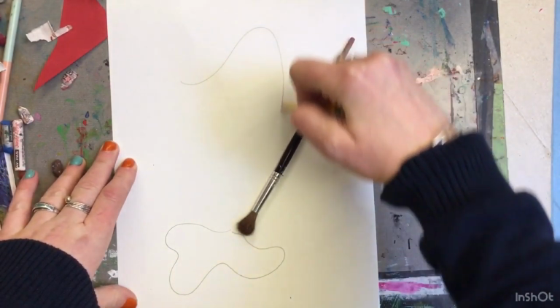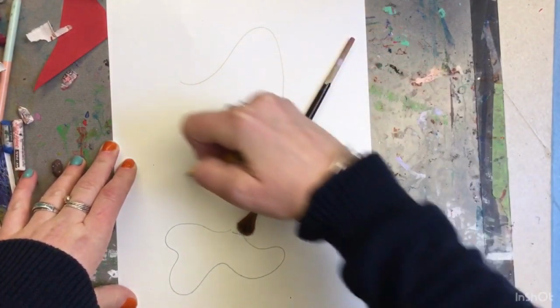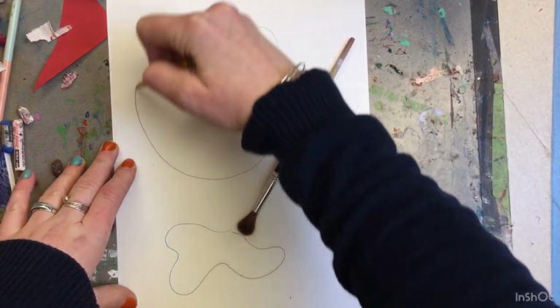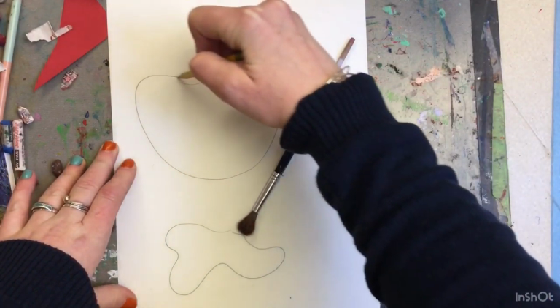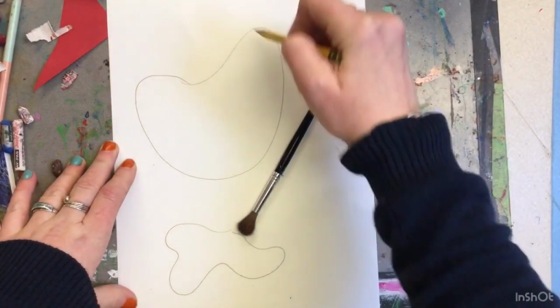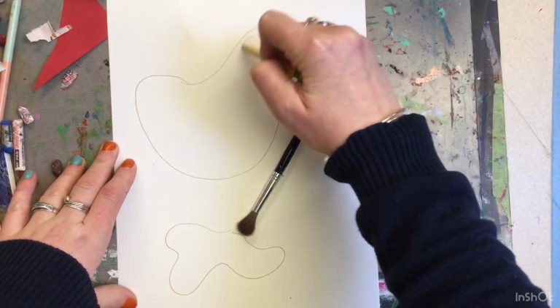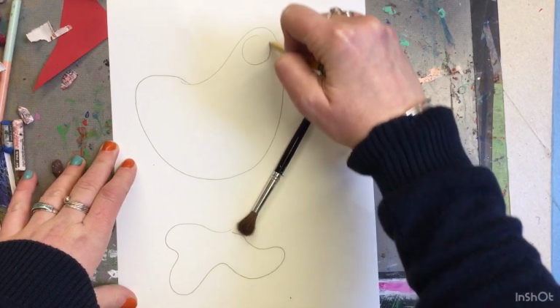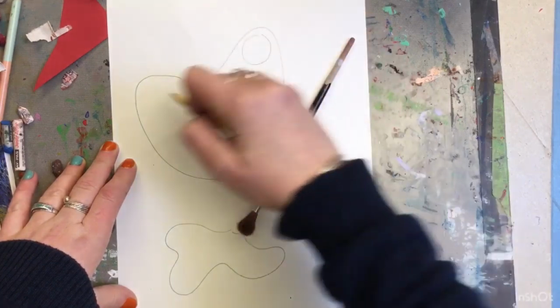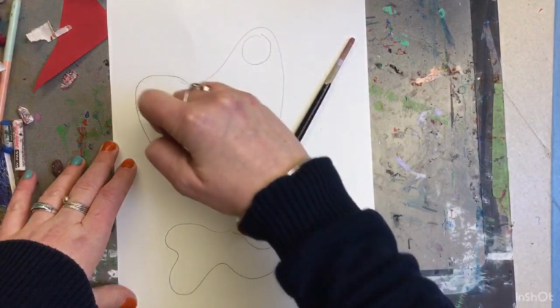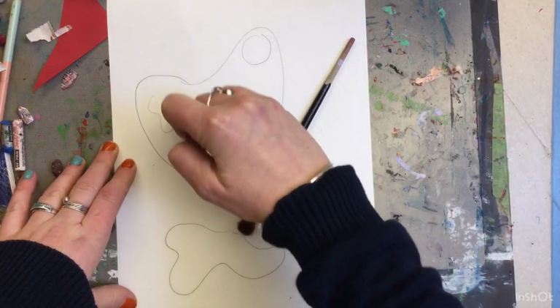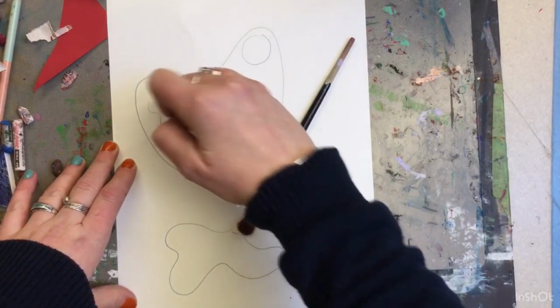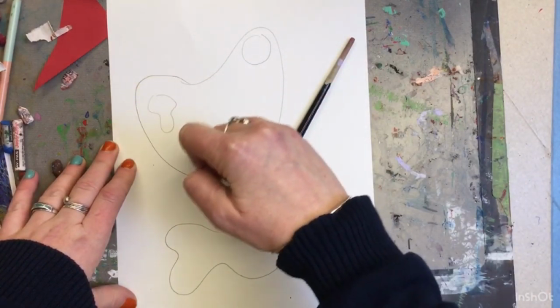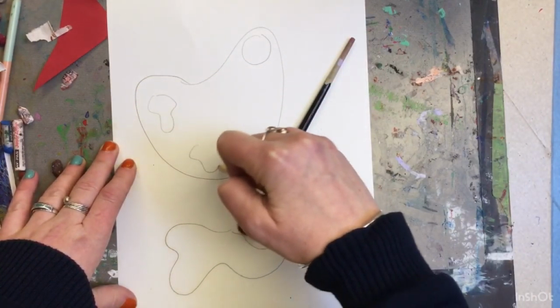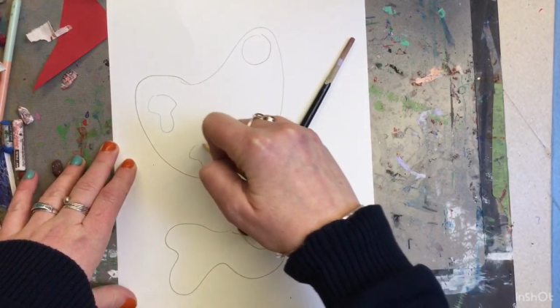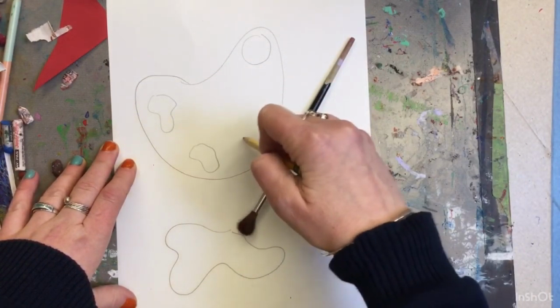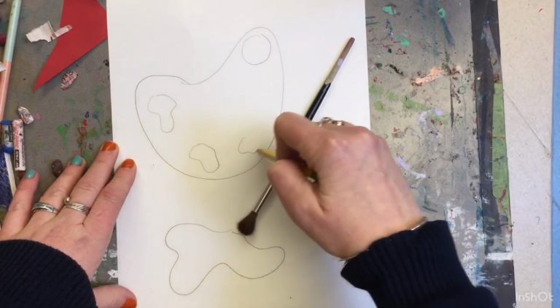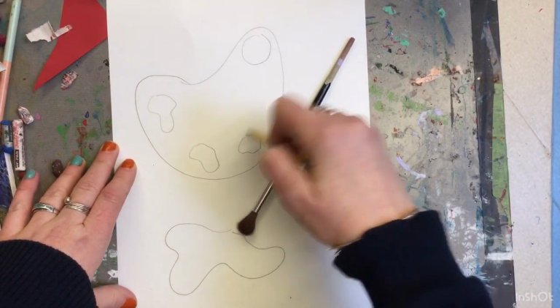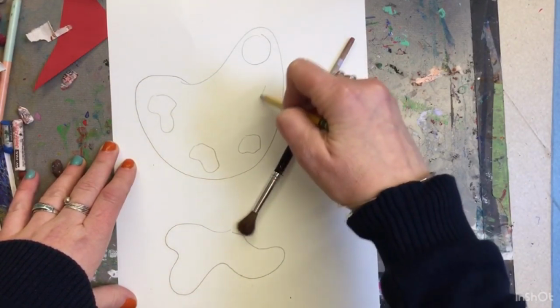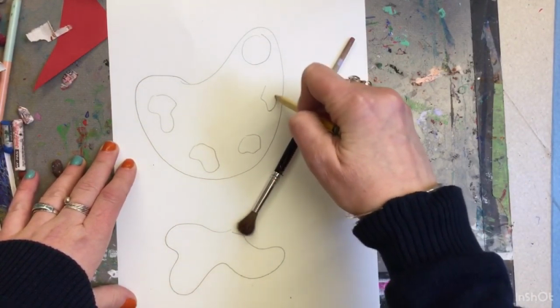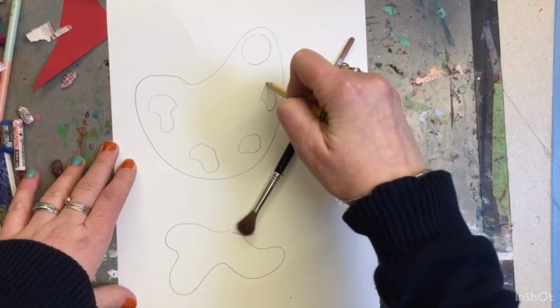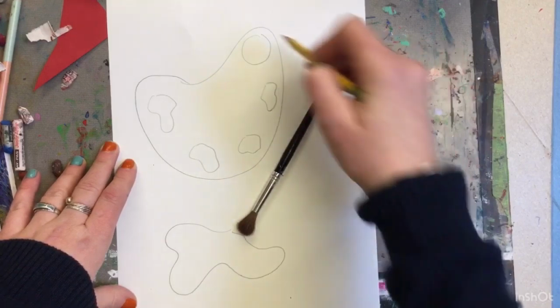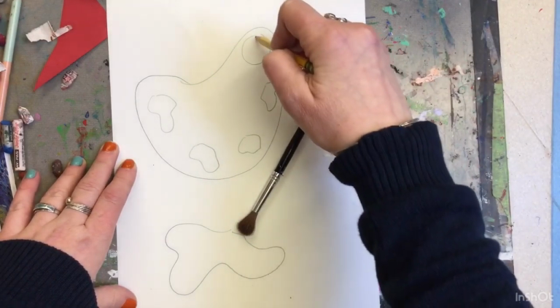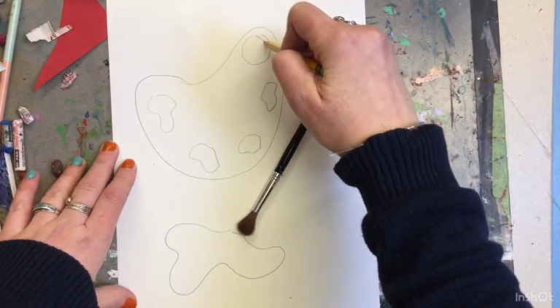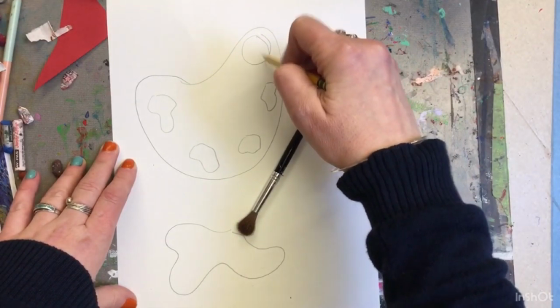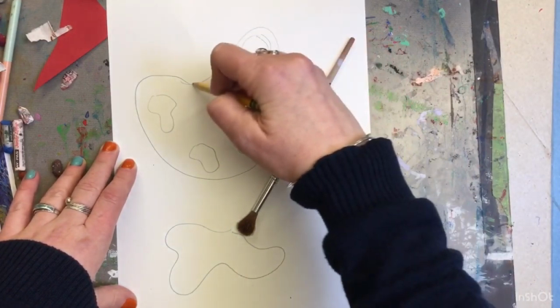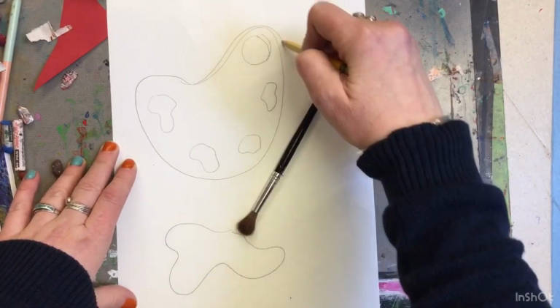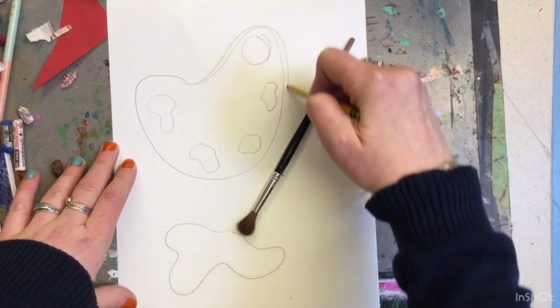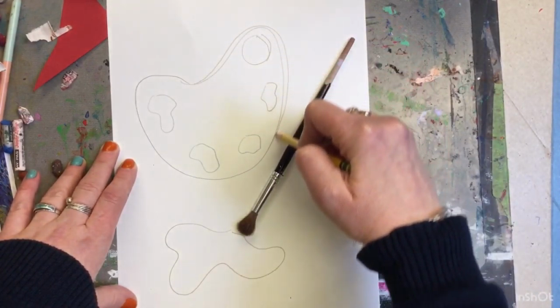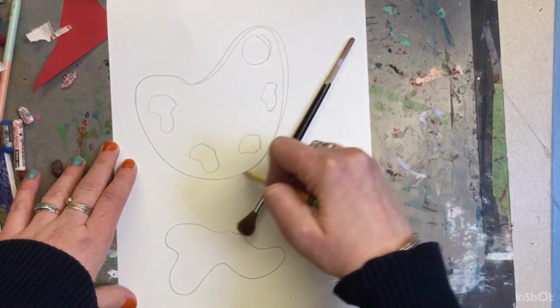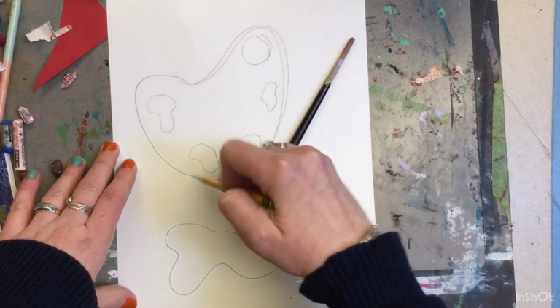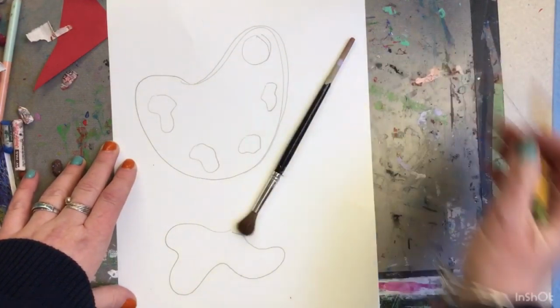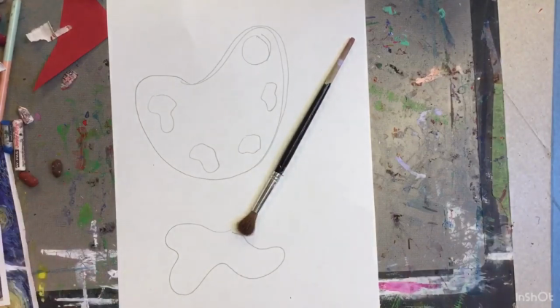Art does bring me joy, so I'll draw a little palette here and add some paint swatches to go with it. You can always add color too, or you could just leave it in pencil.